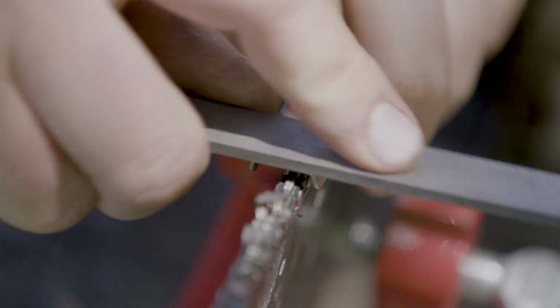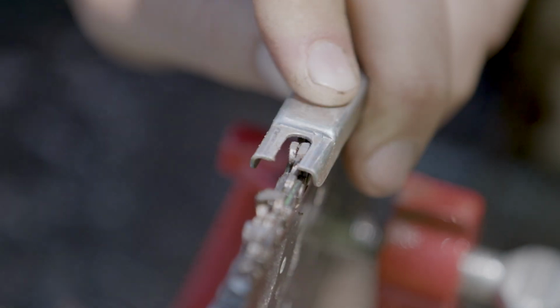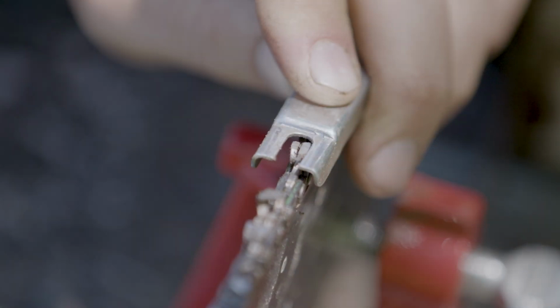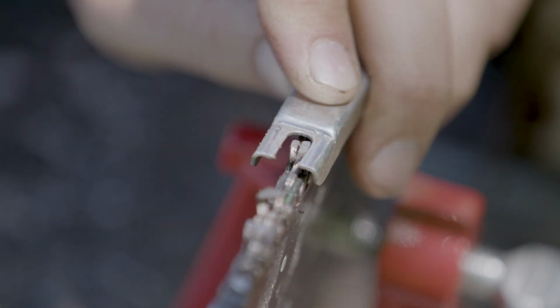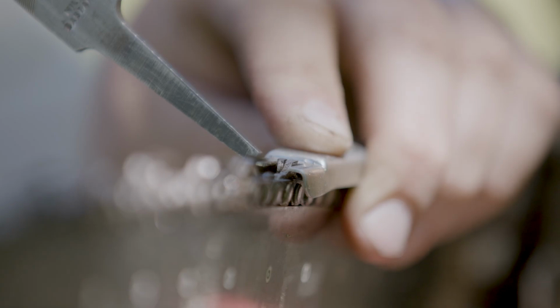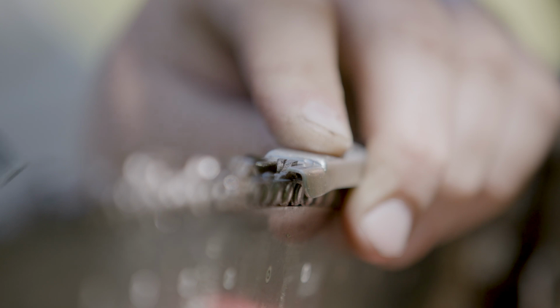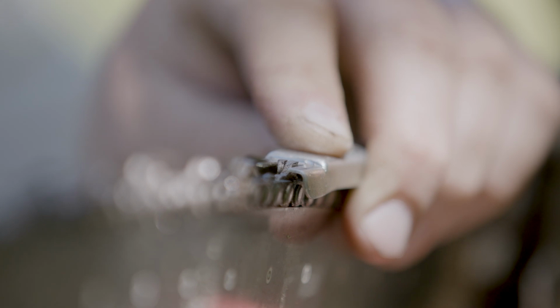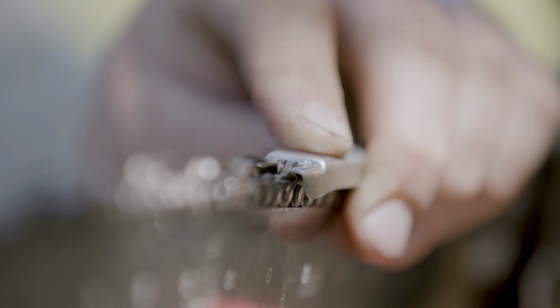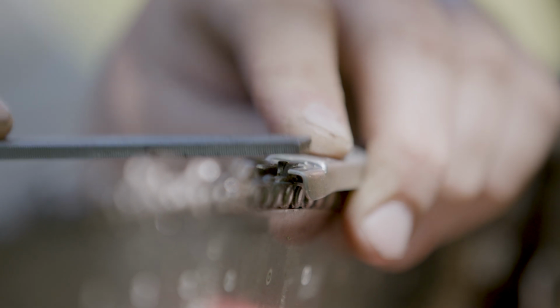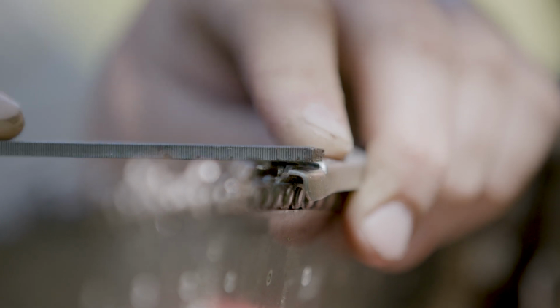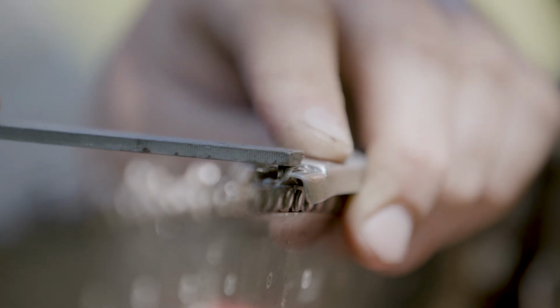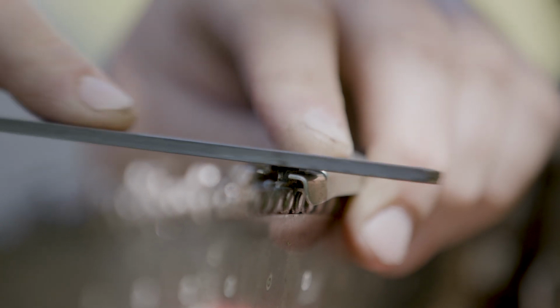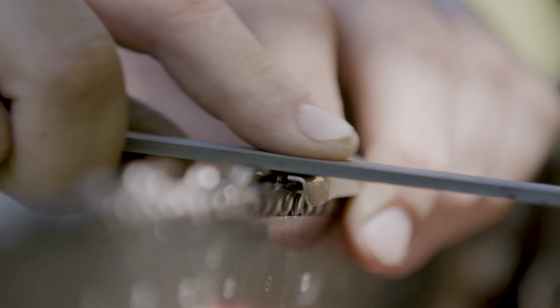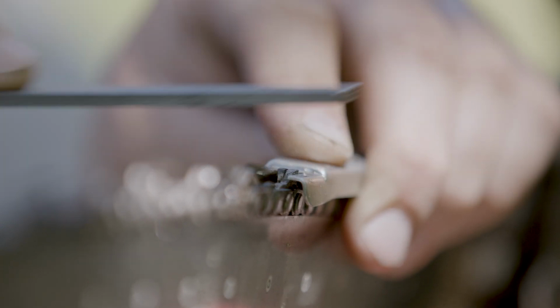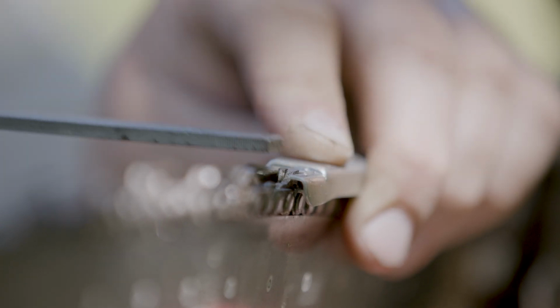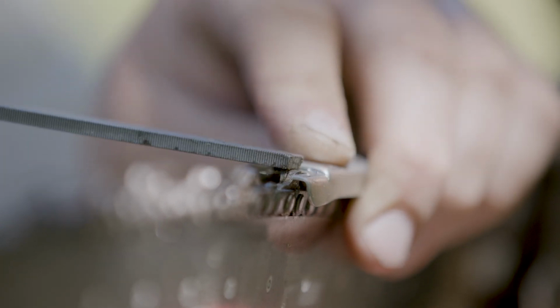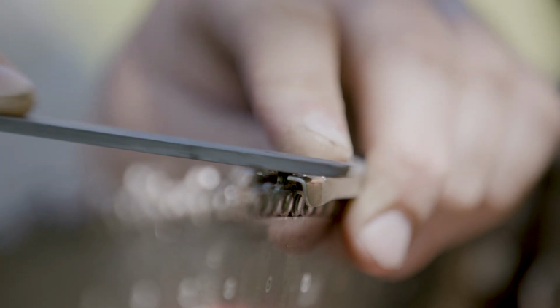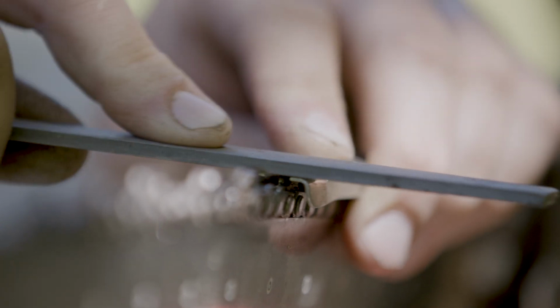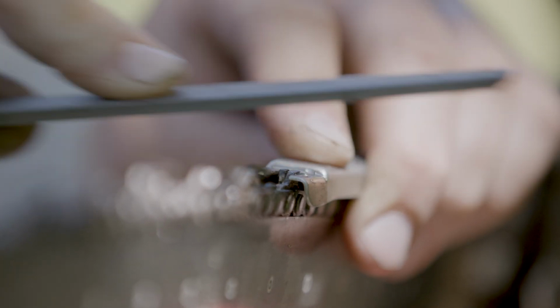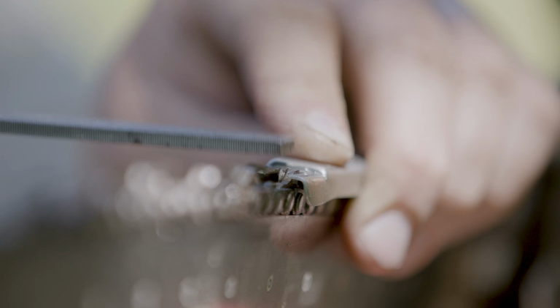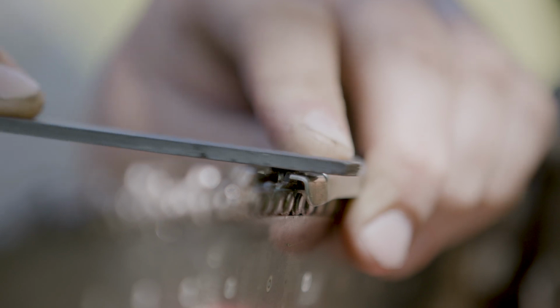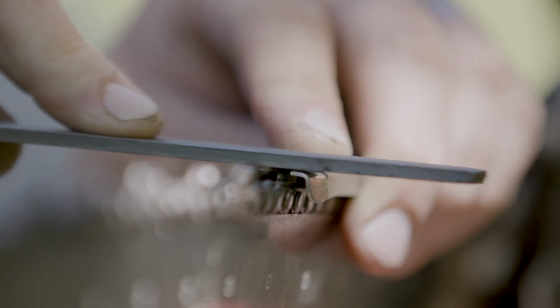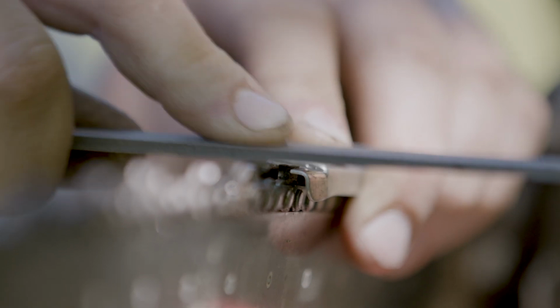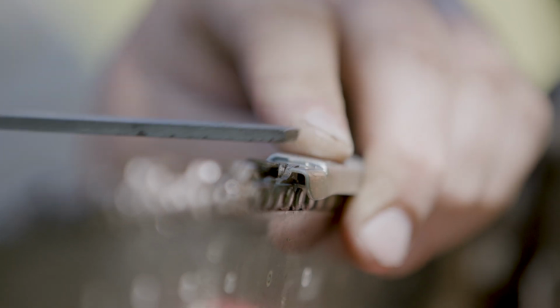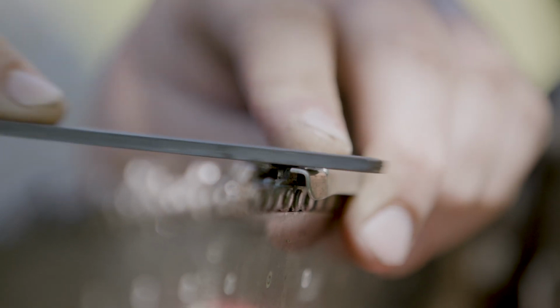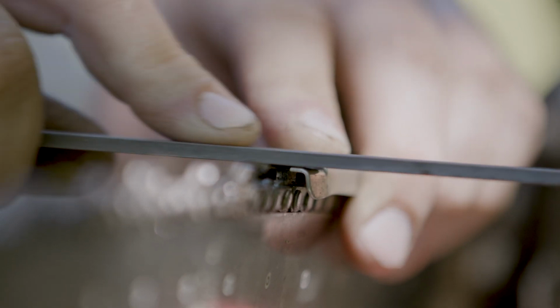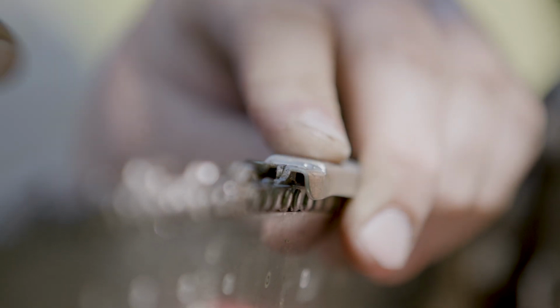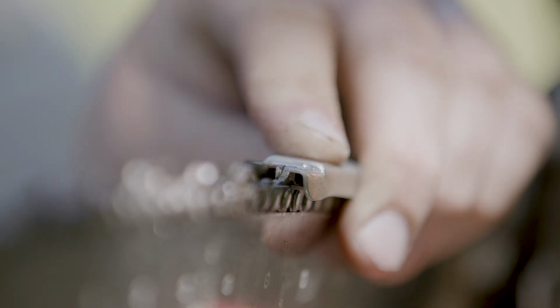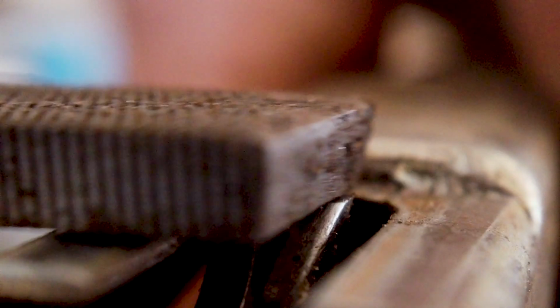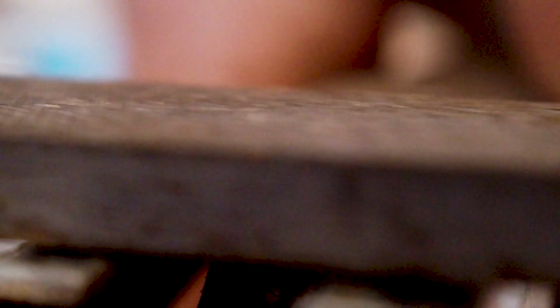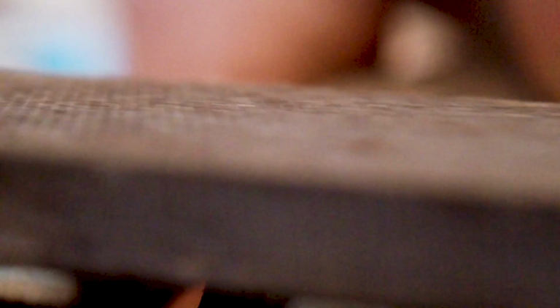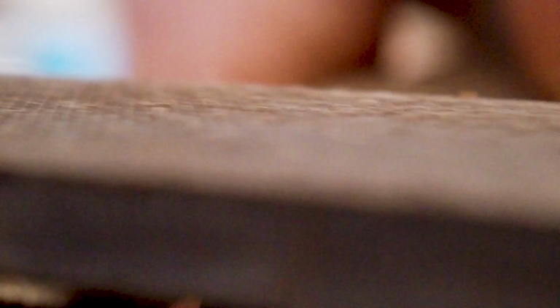The guide has a nice wide flat surface on it. Once you've filed it down, you'll feel a noticeable change in how much resistance you have on the file — it'll just kind of skate across it.